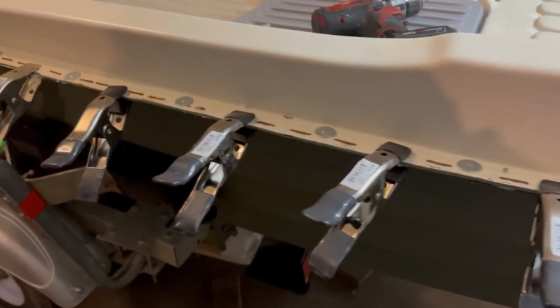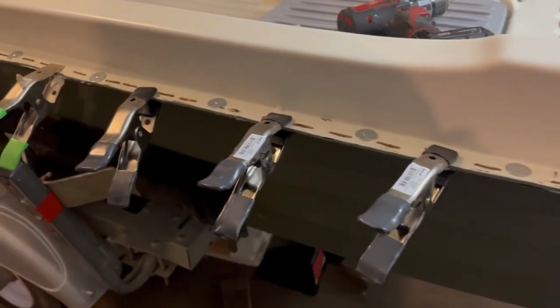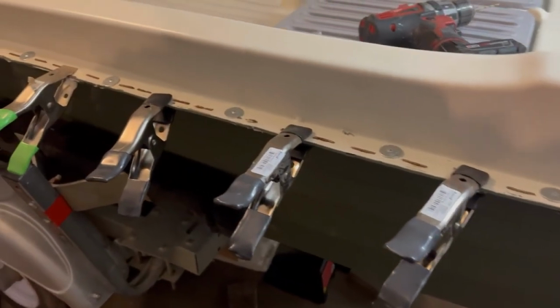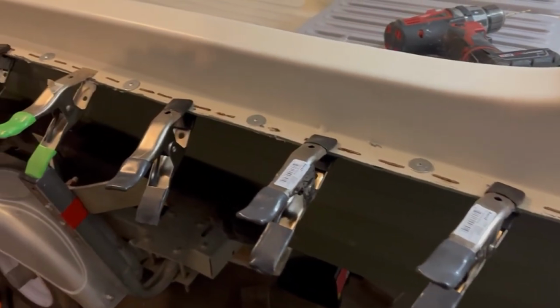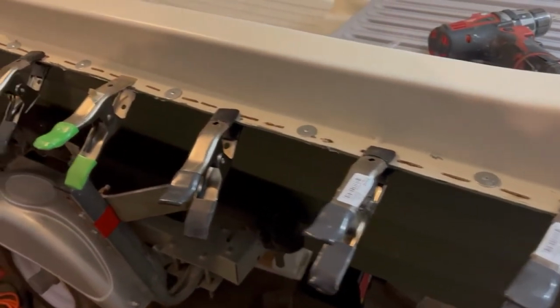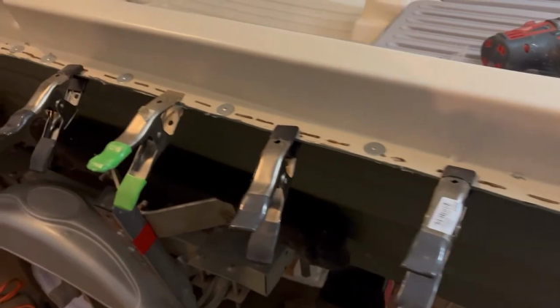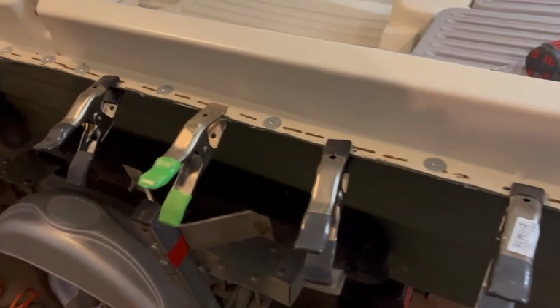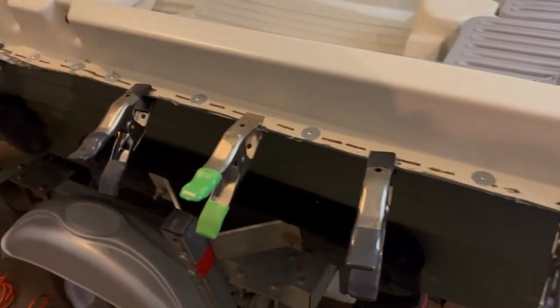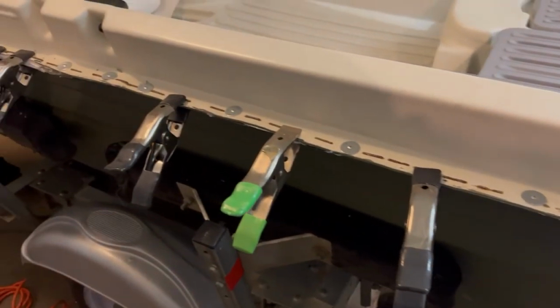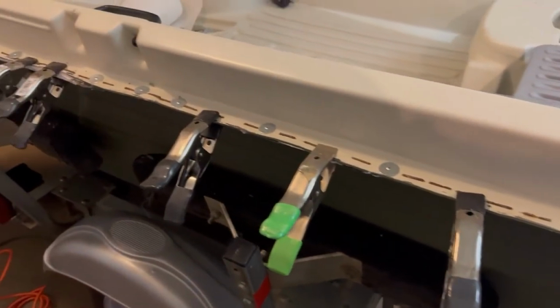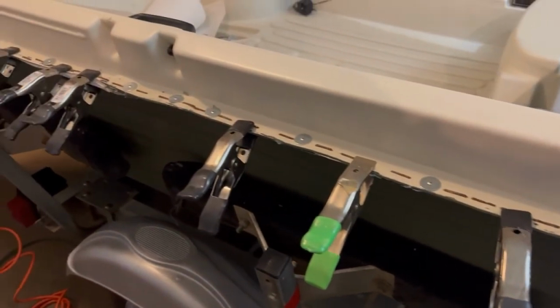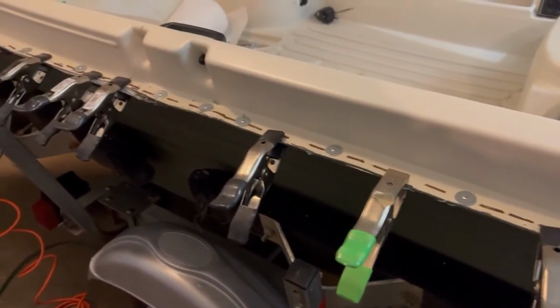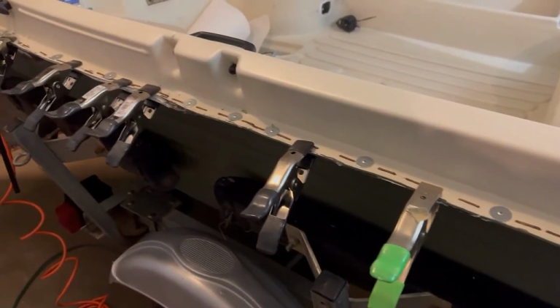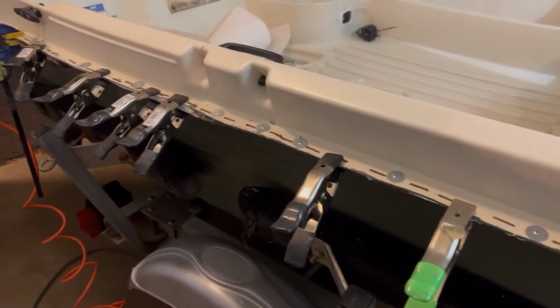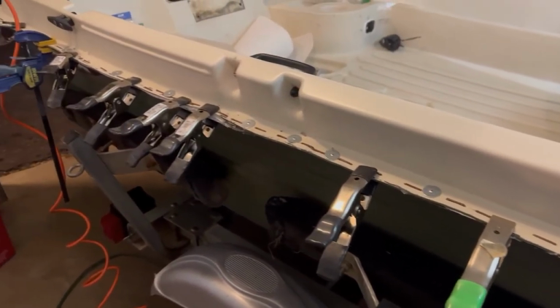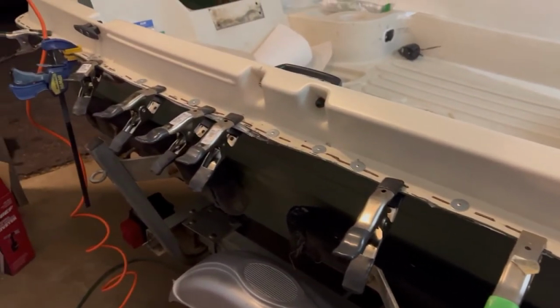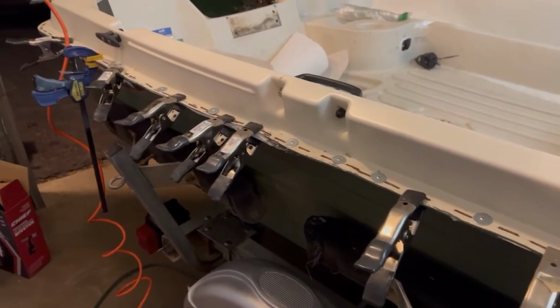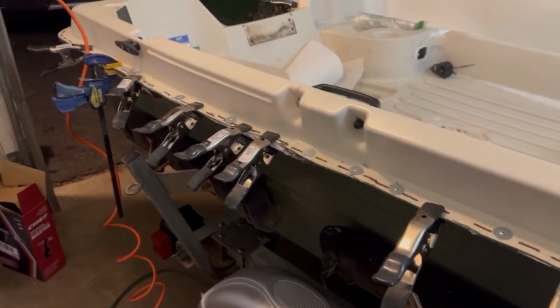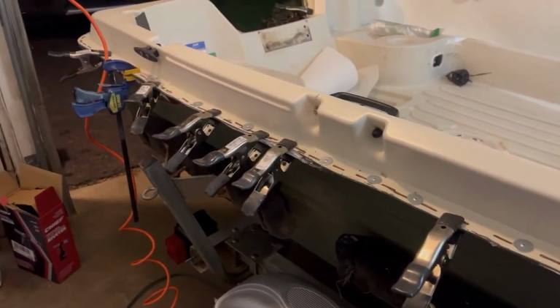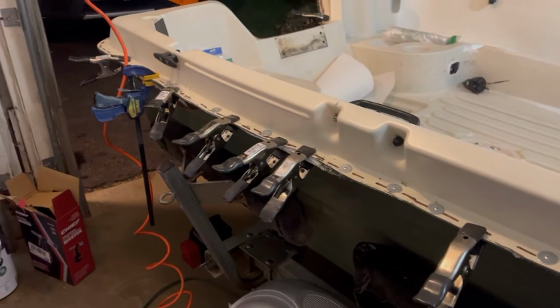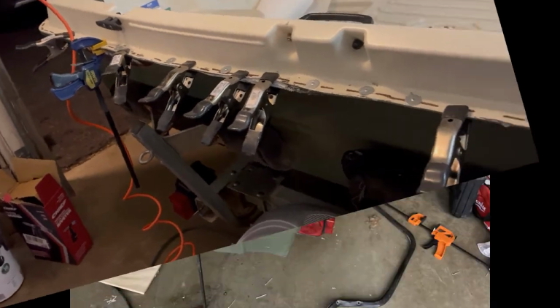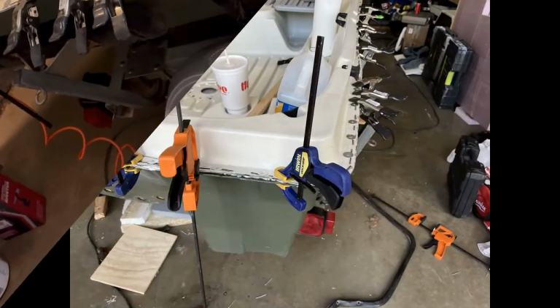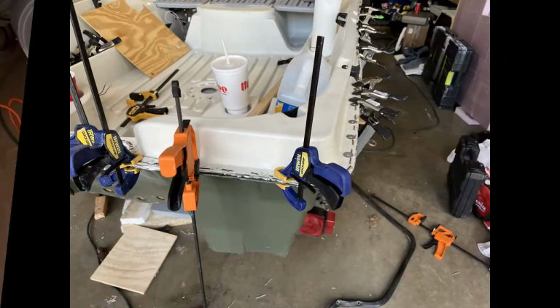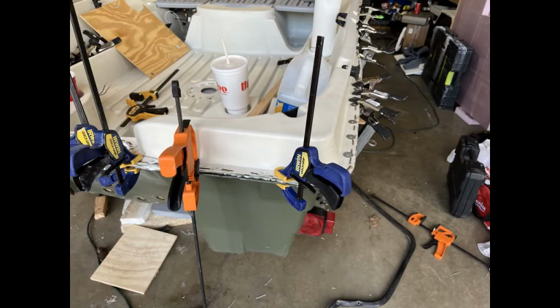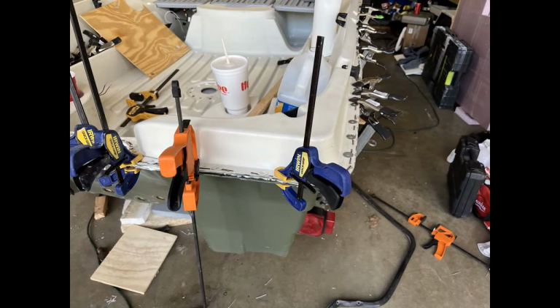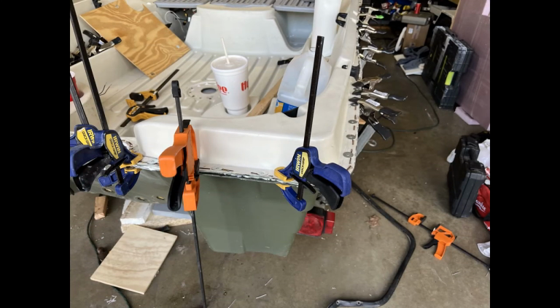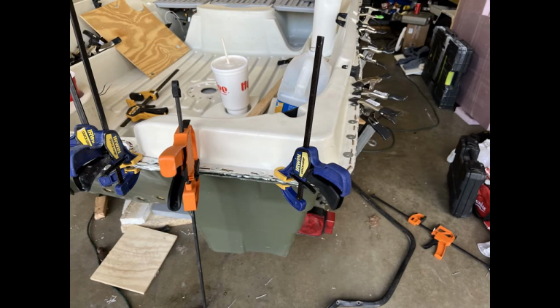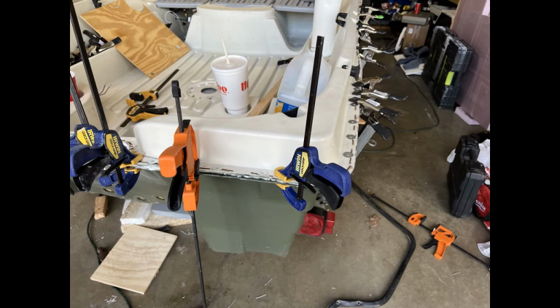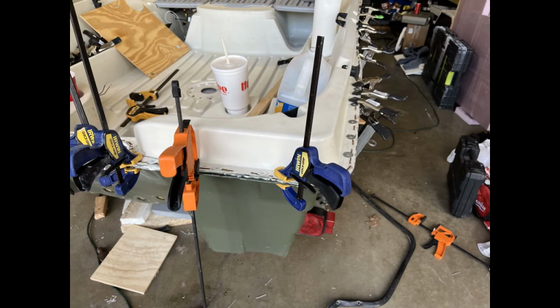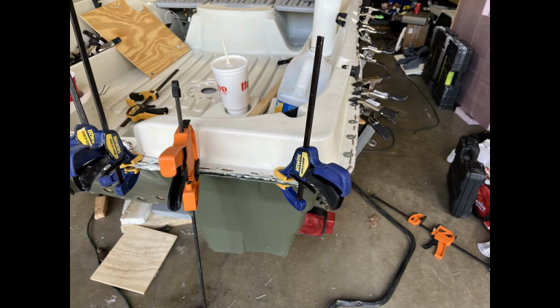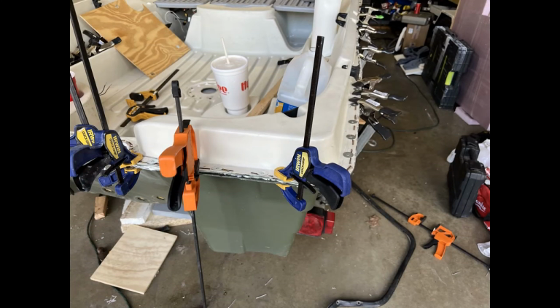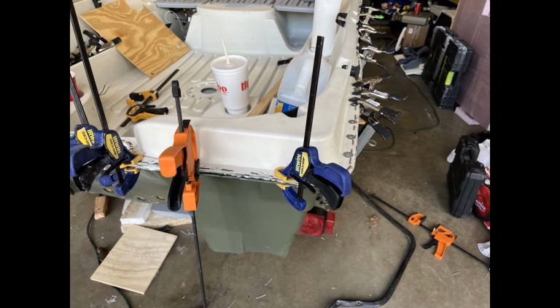You can see the washer. And then I actually used a bucking bar and an air hammer to flatten the underside of those pop rivets. I know you're not really supposed to do that, but it actually worked well in holding those together.